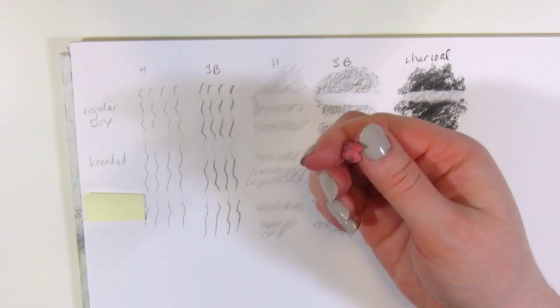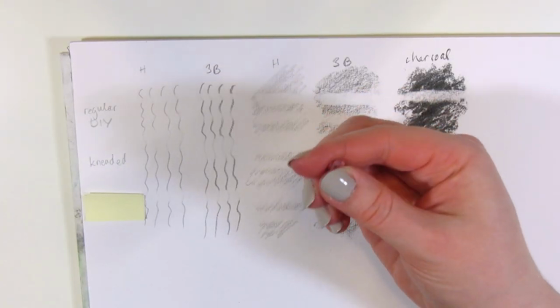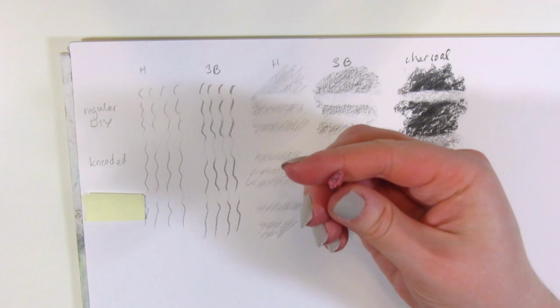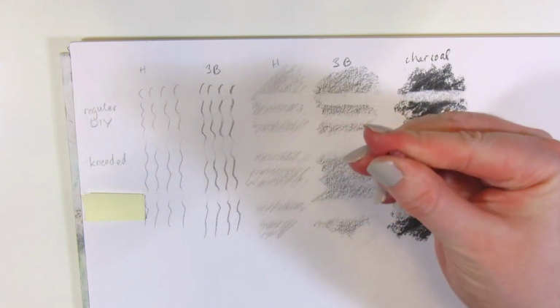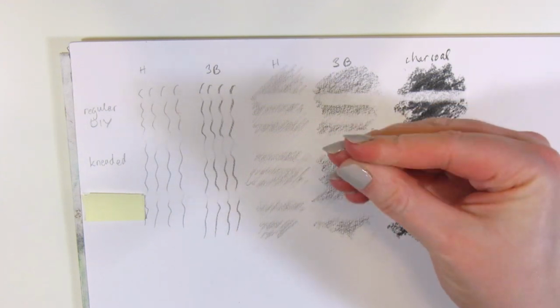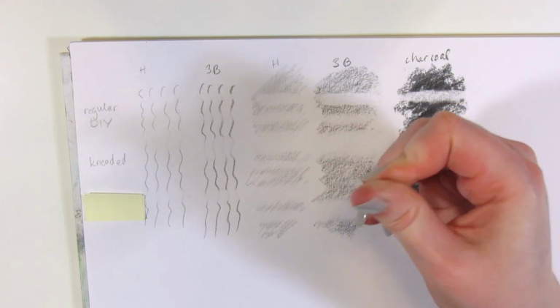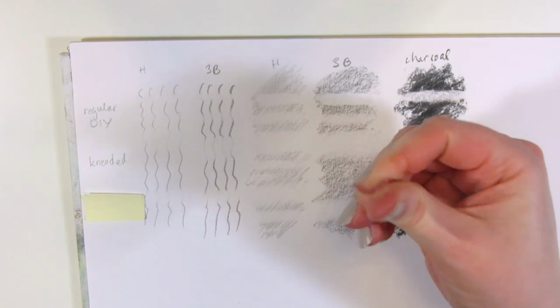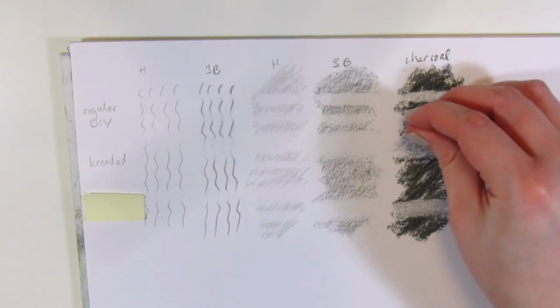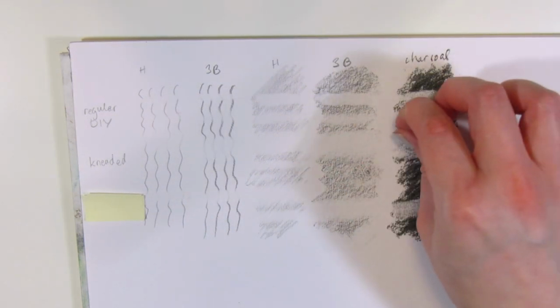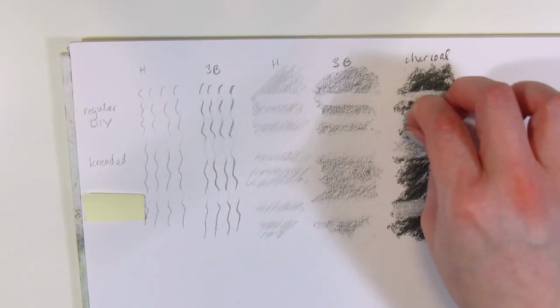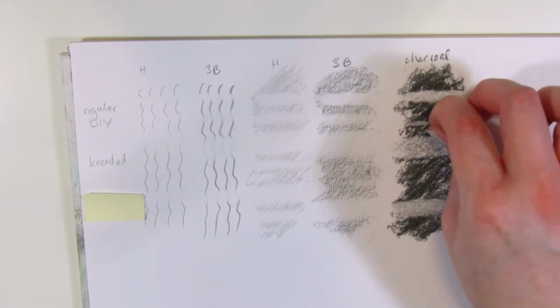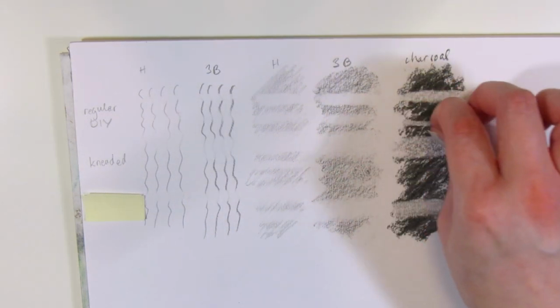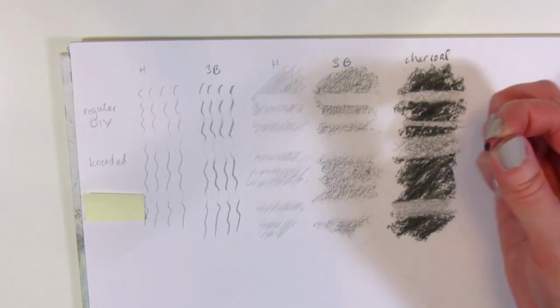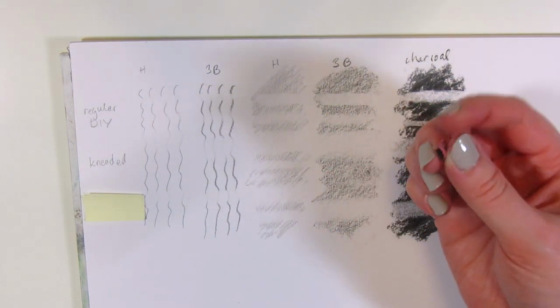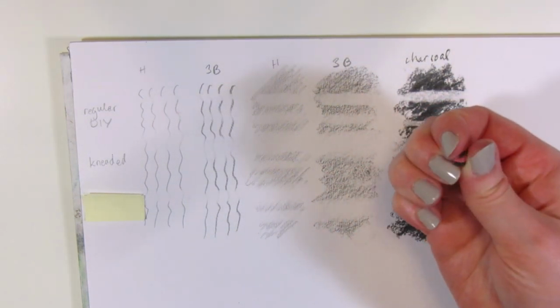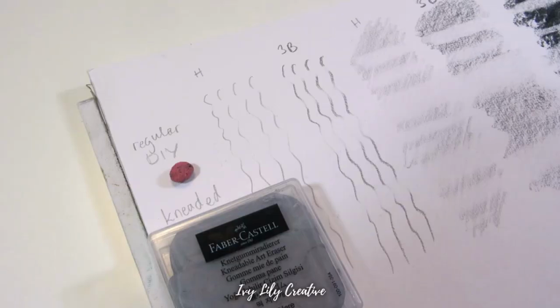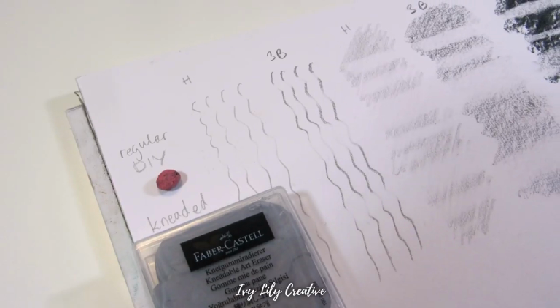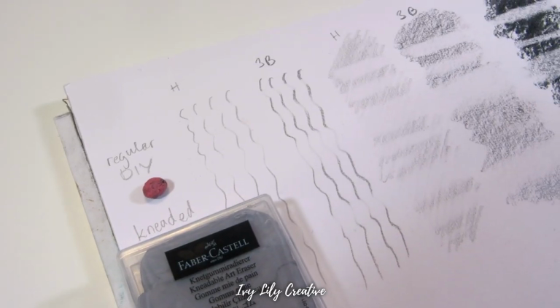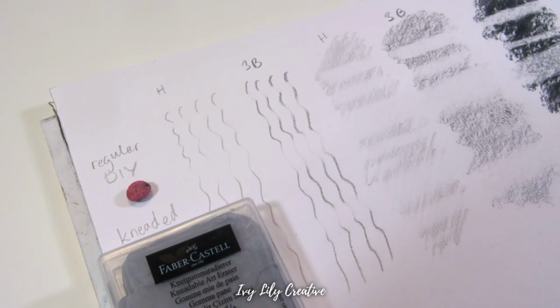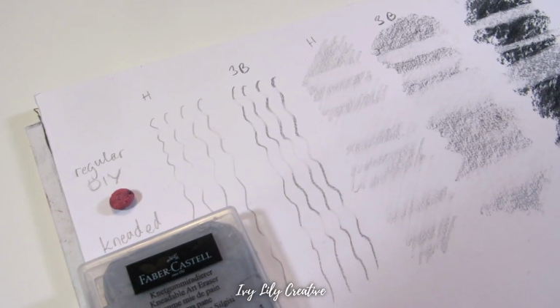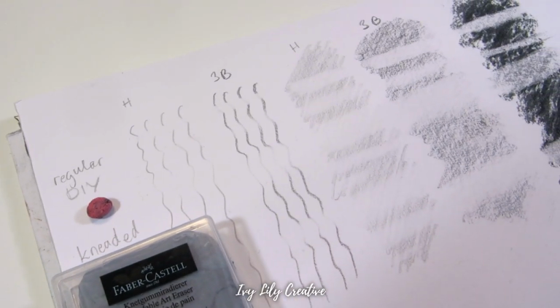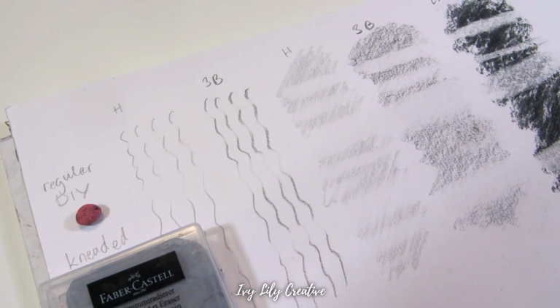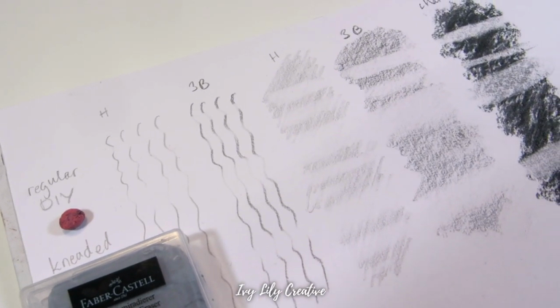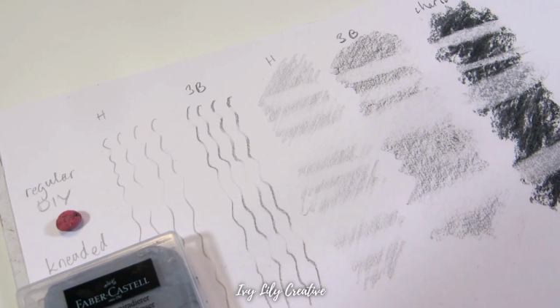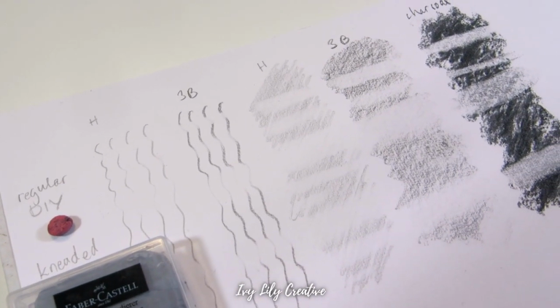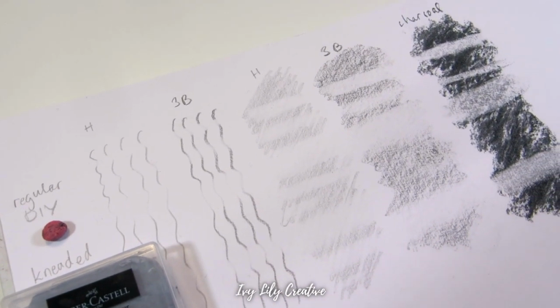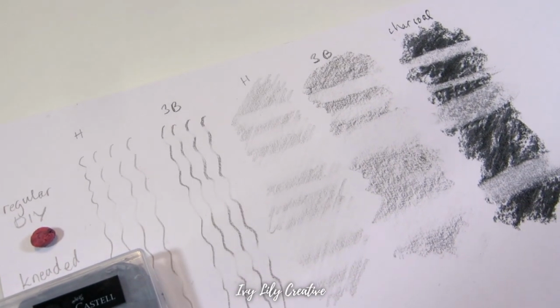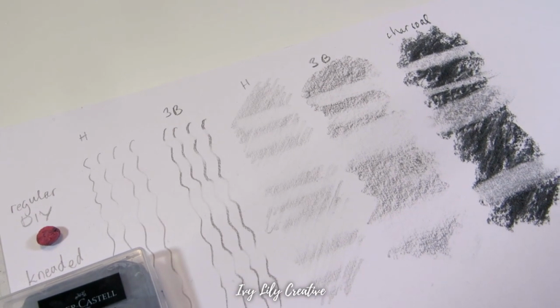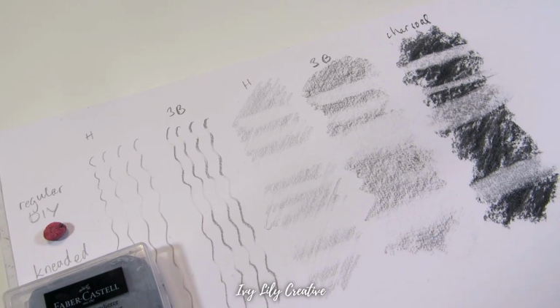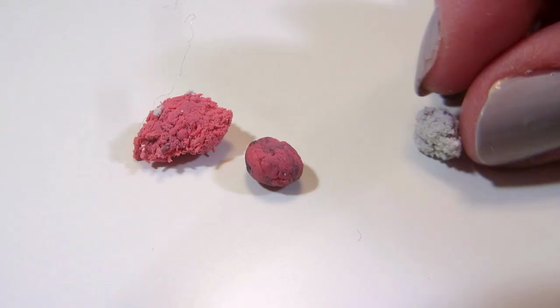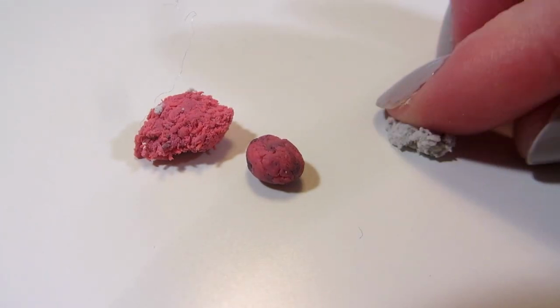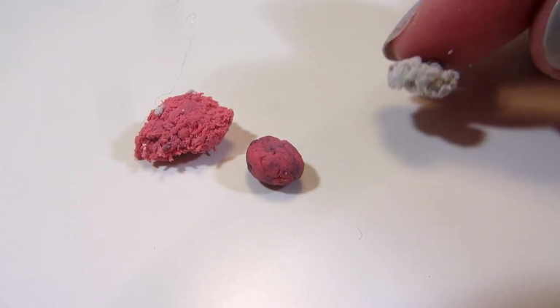If you have a regular eraser that's kneadable enough without adding any adhesive, then this is probably a great hack for you. But if your erasers are like mine, it's really going to be a pain.